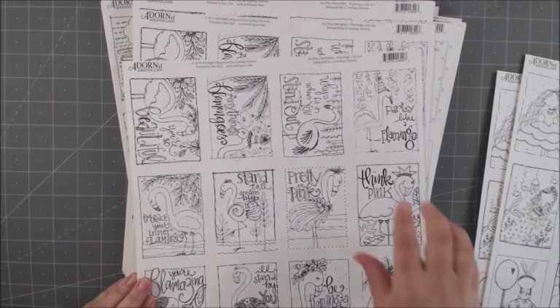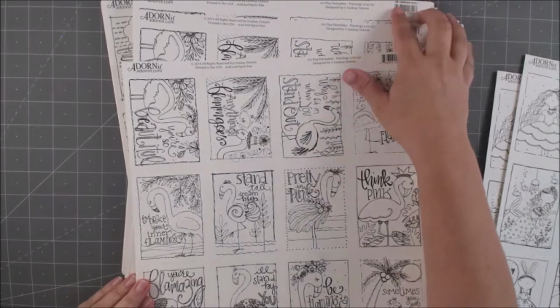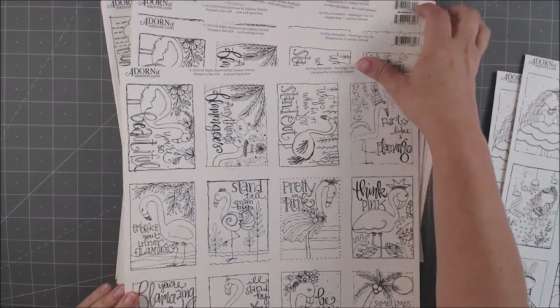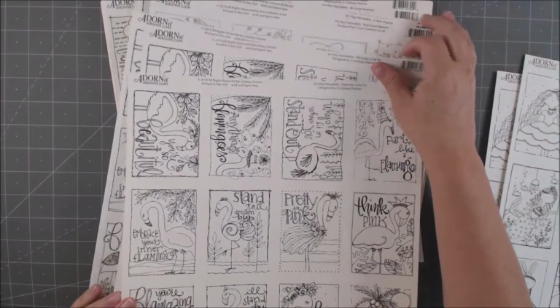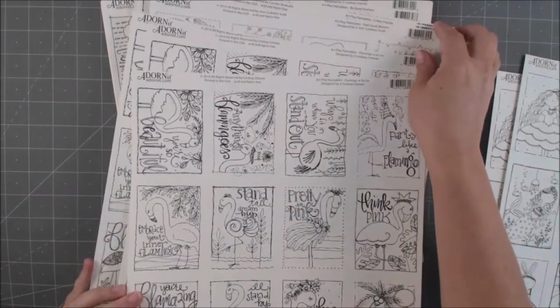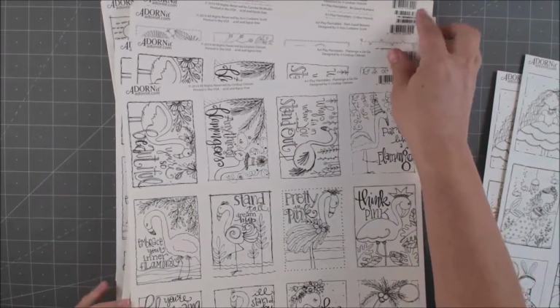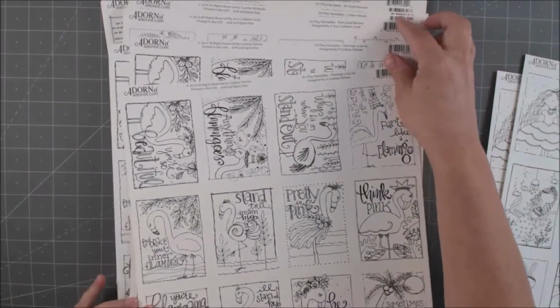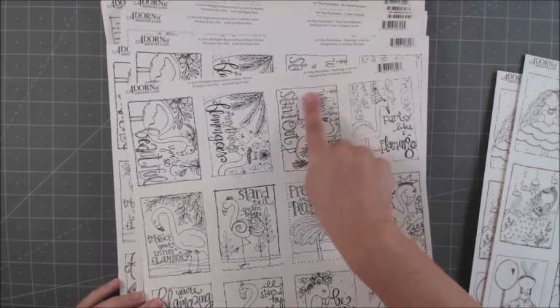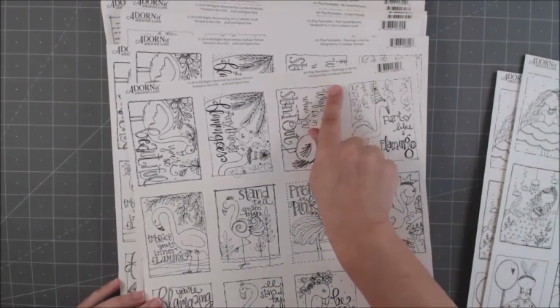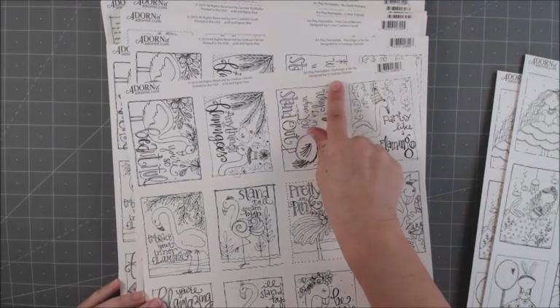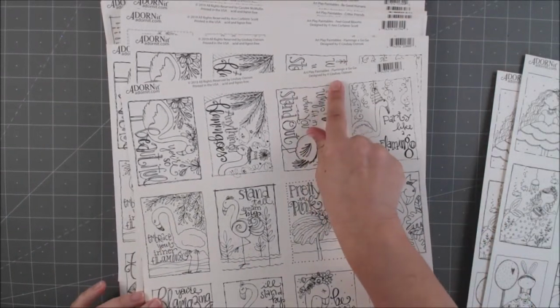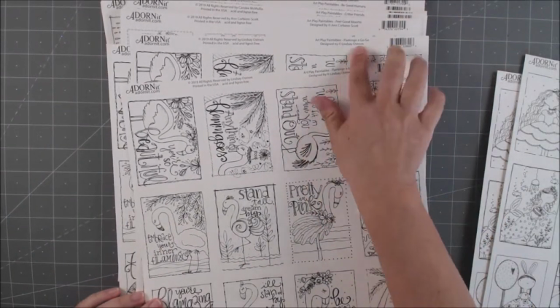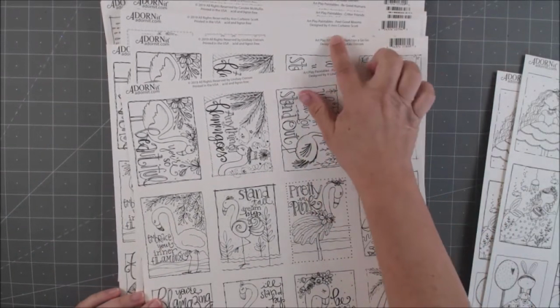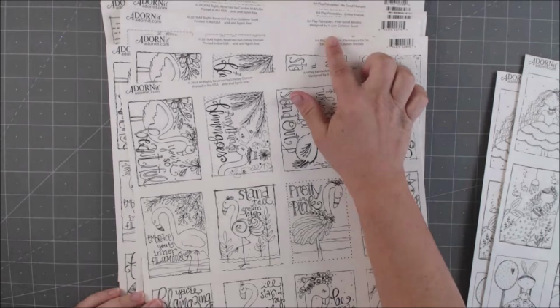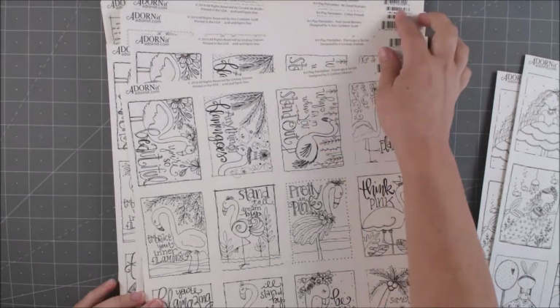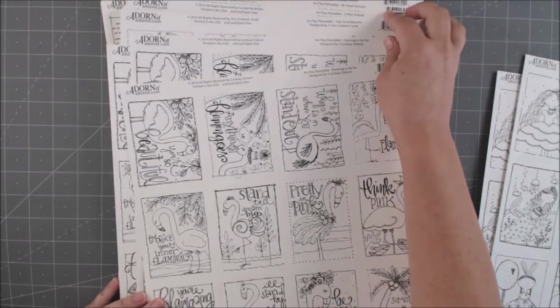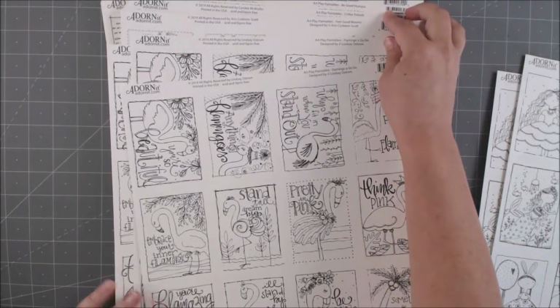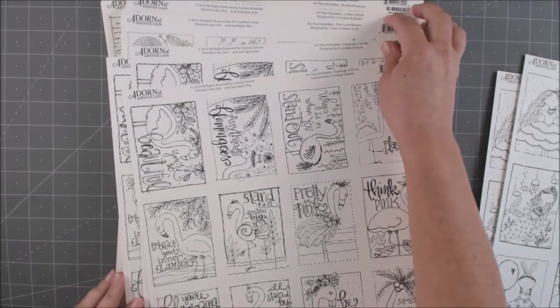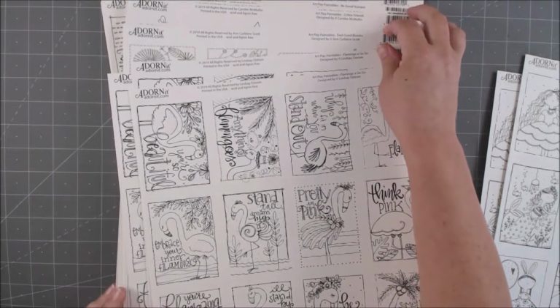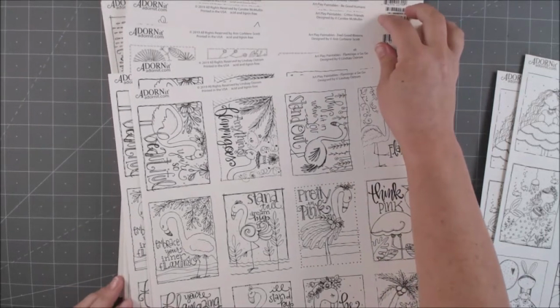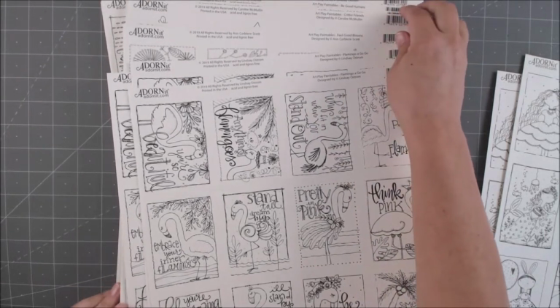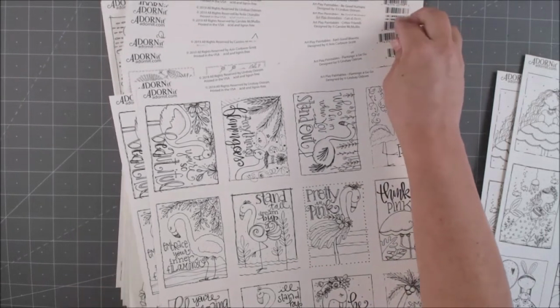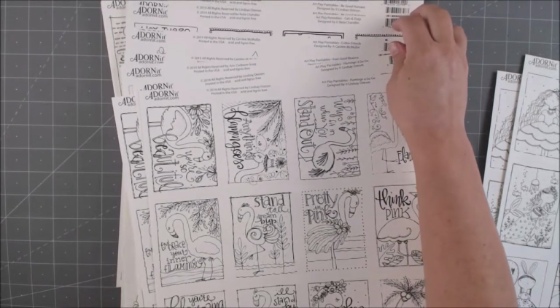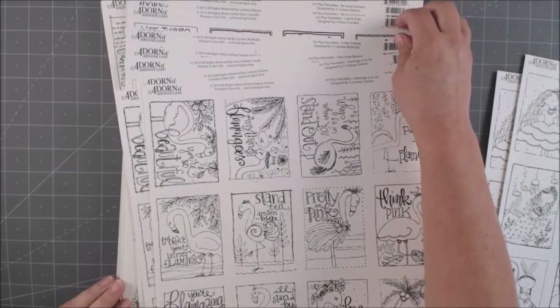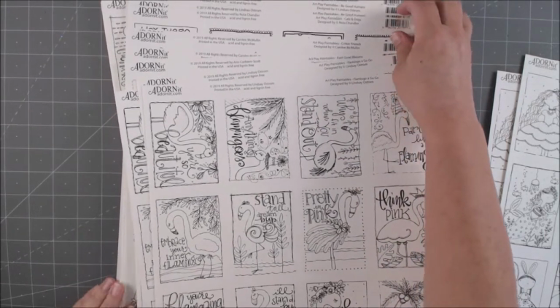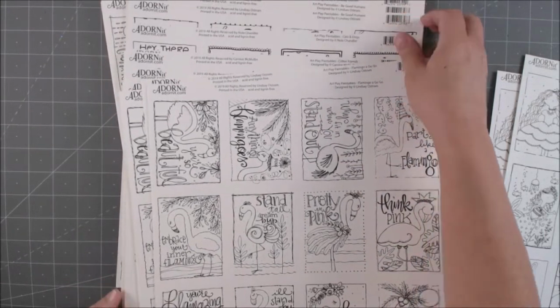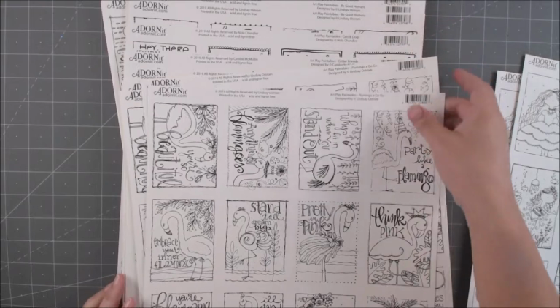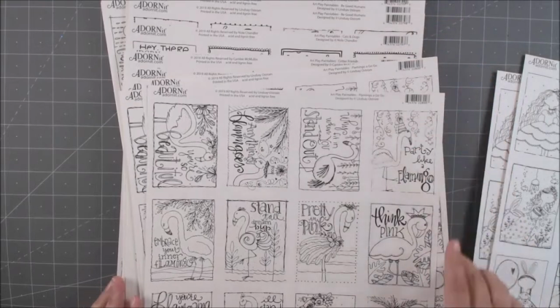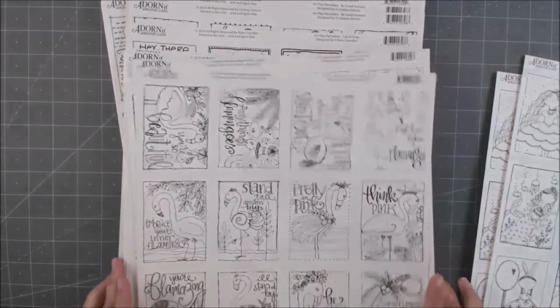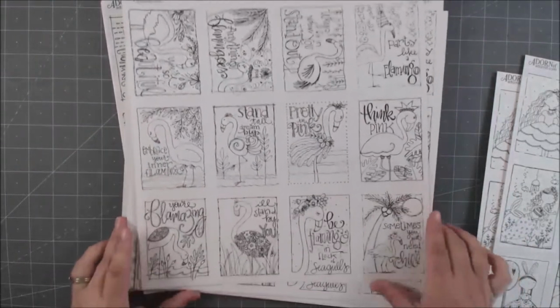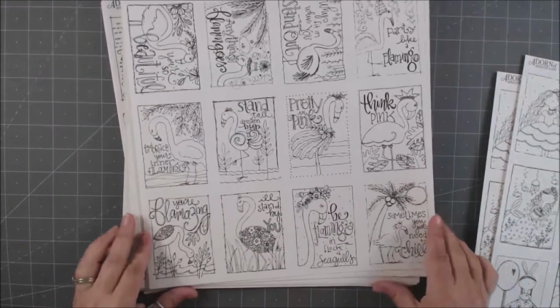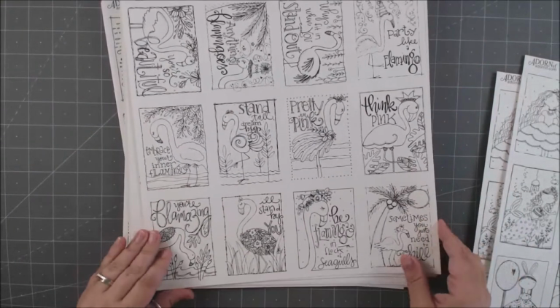These all have different designers. We have Lindsey Ostrom, Courbeer Scott, Caroline McMullen, and Nola Chandler — different people have designed the different pages.